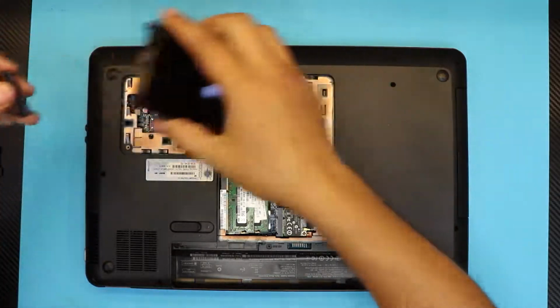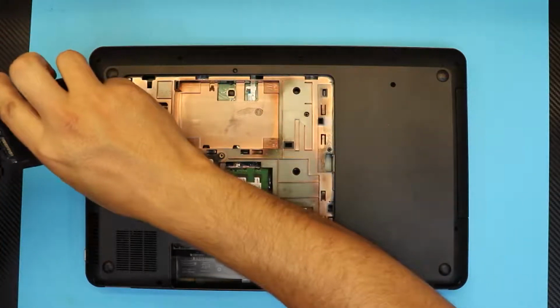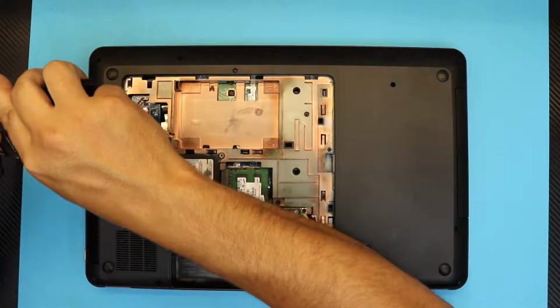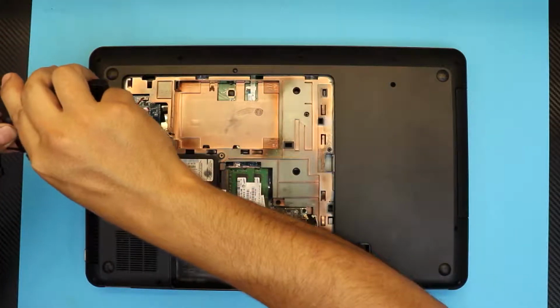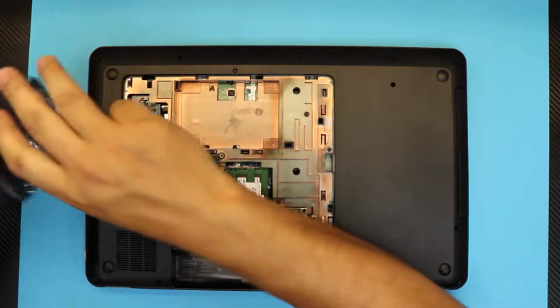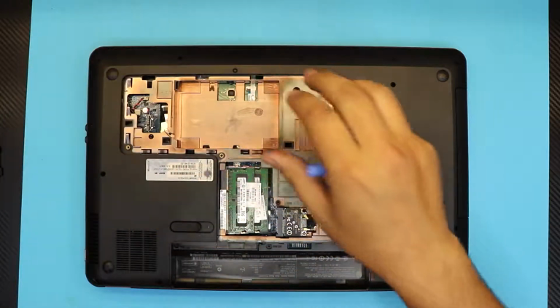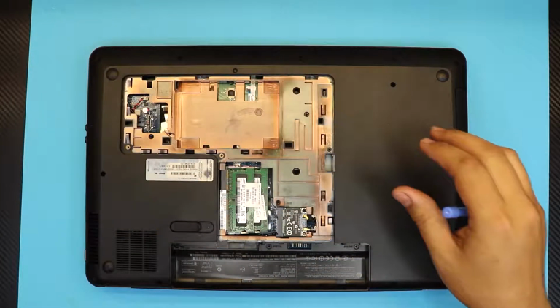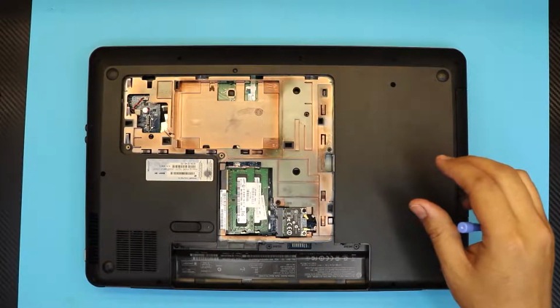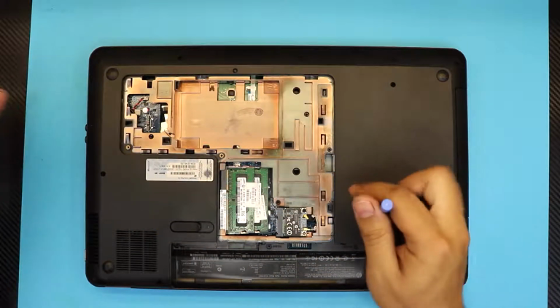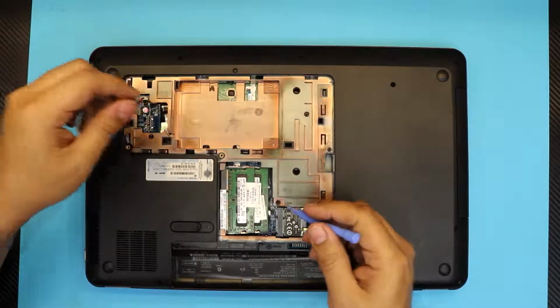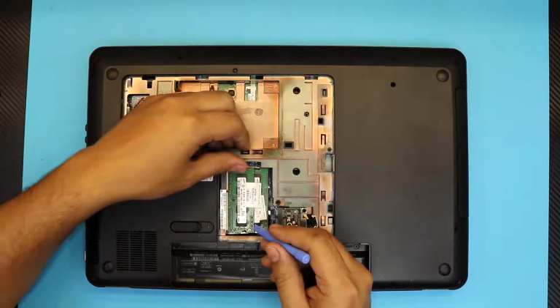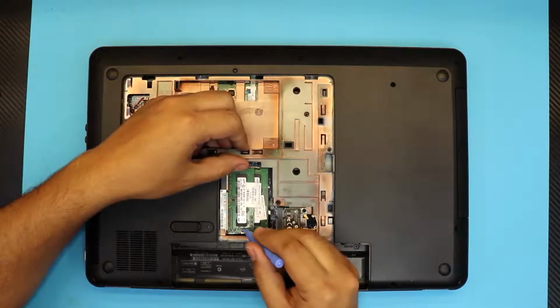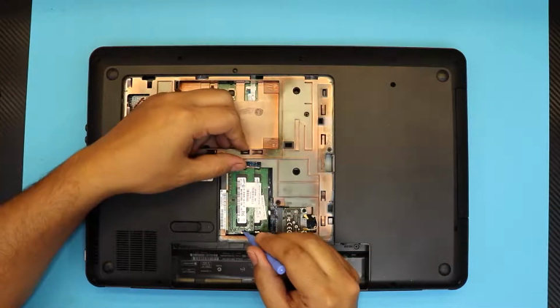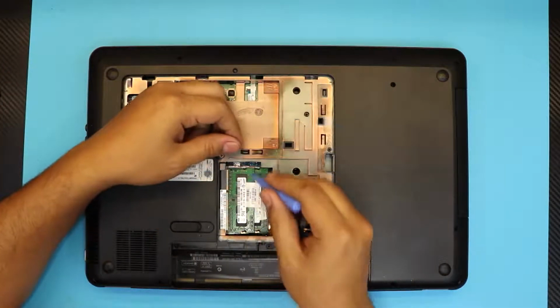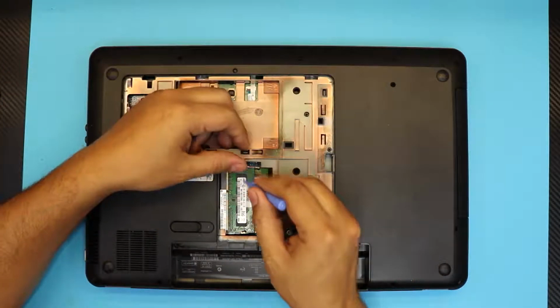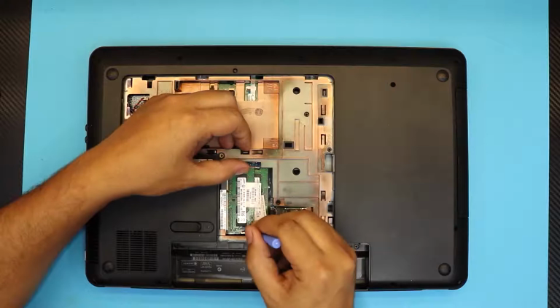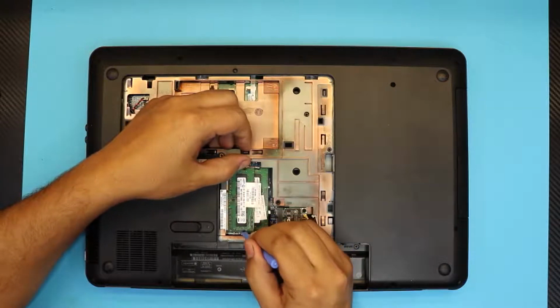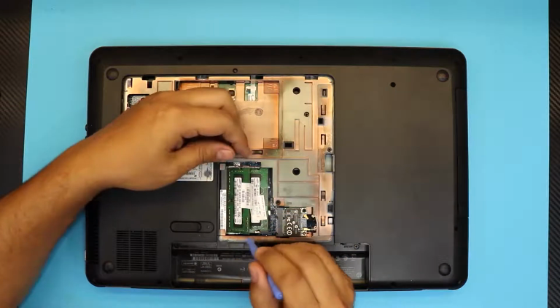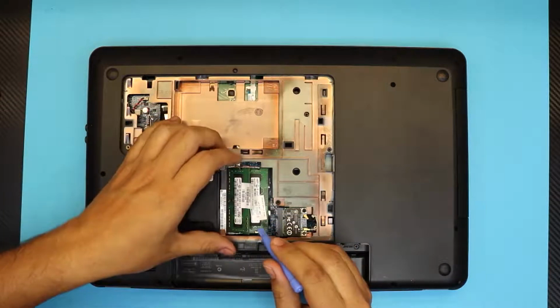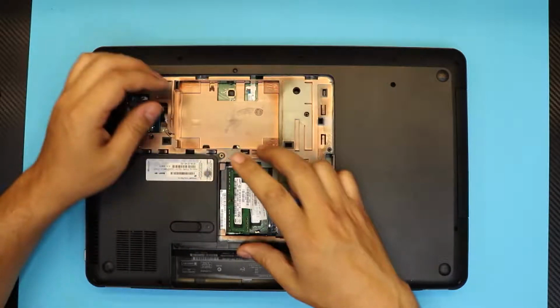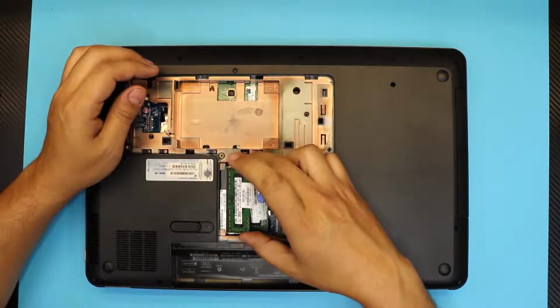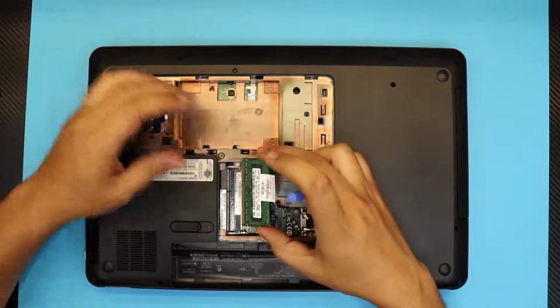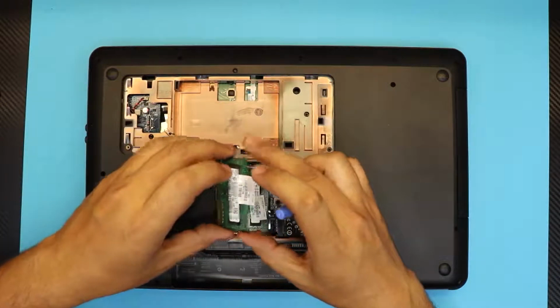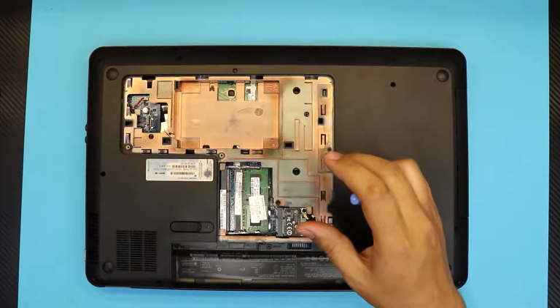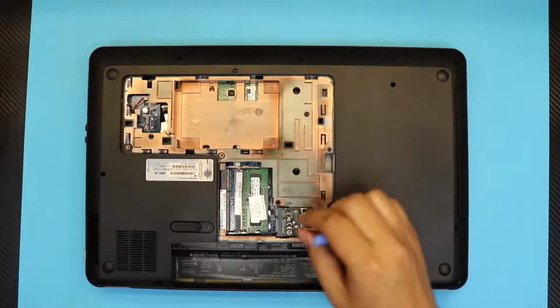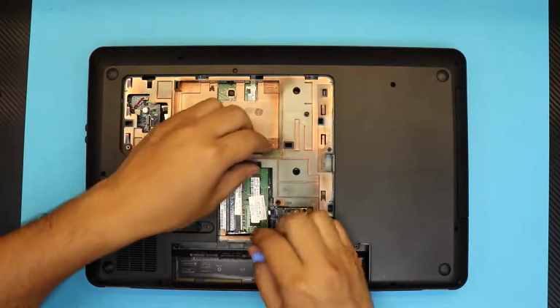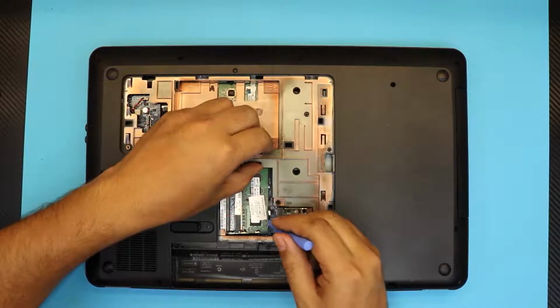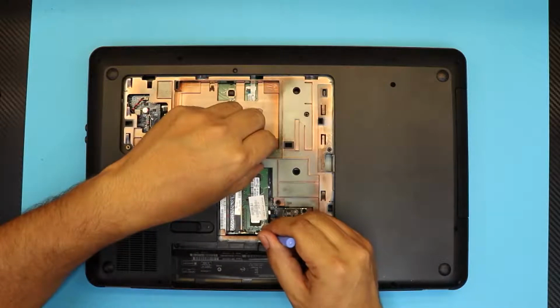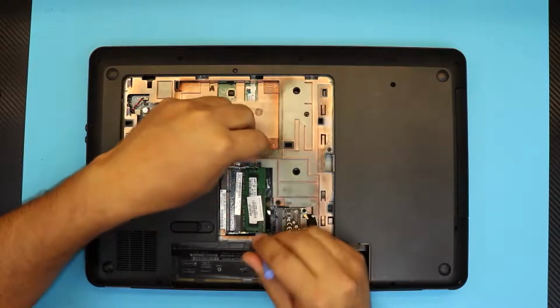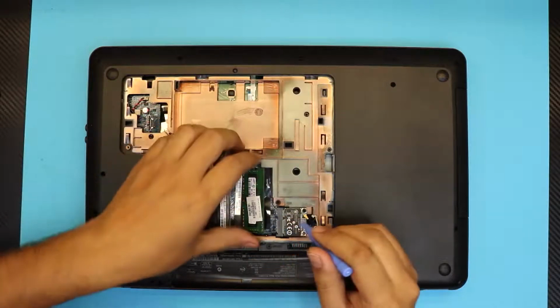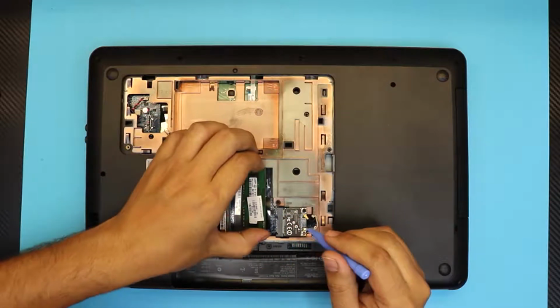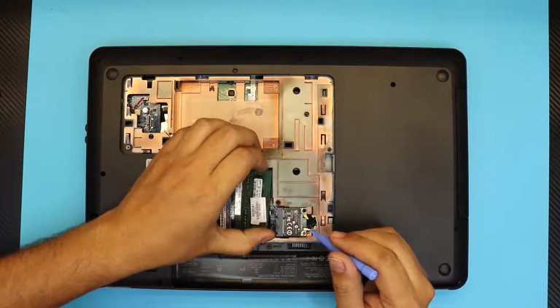Next, remove the RAM by pulling these two triggers apart. The RAM will come out at a 45-degree angle — there we go.